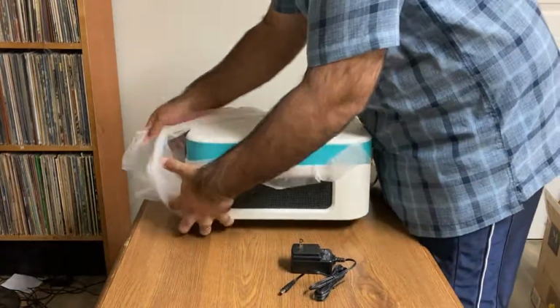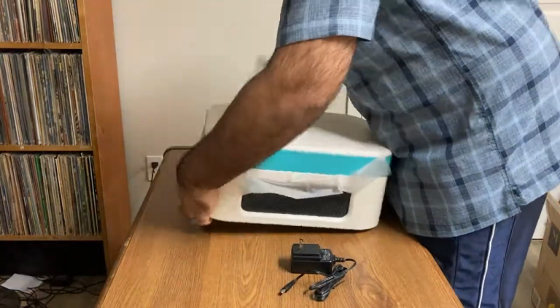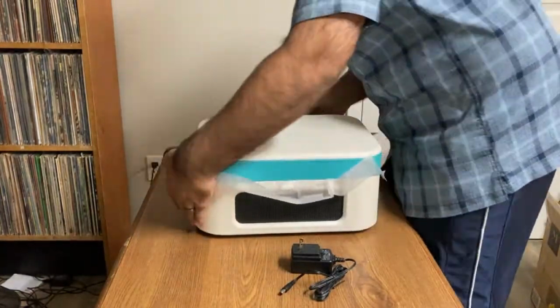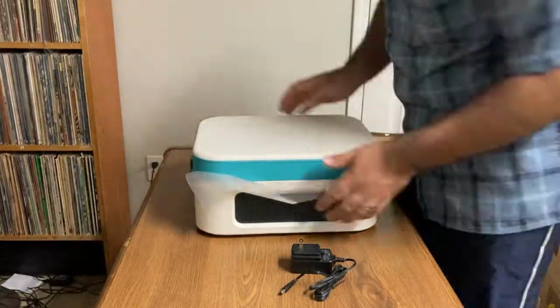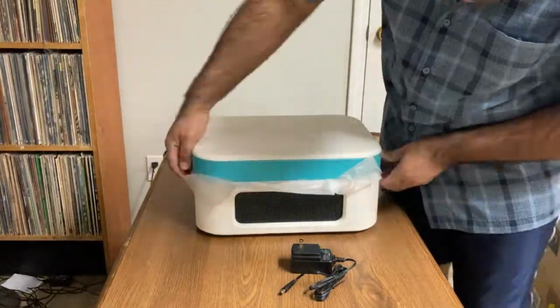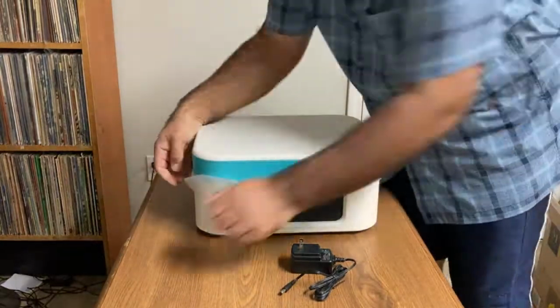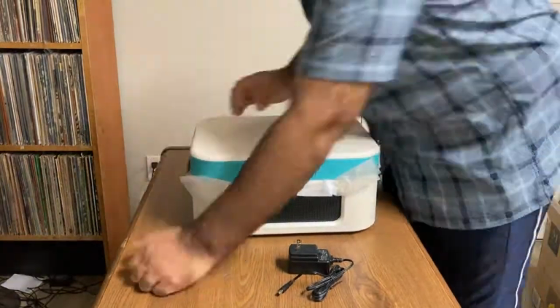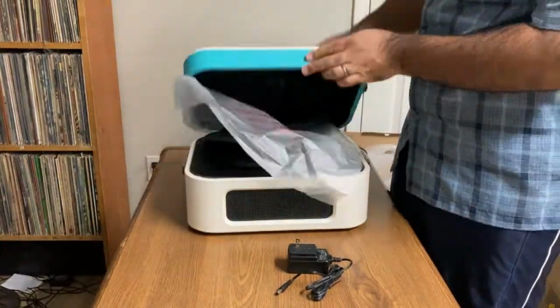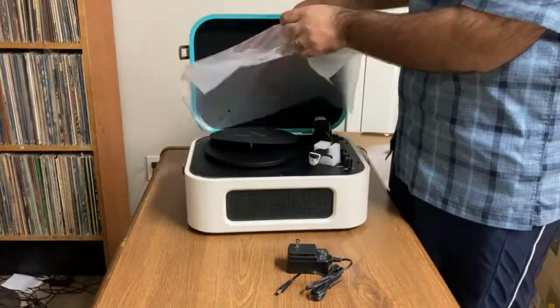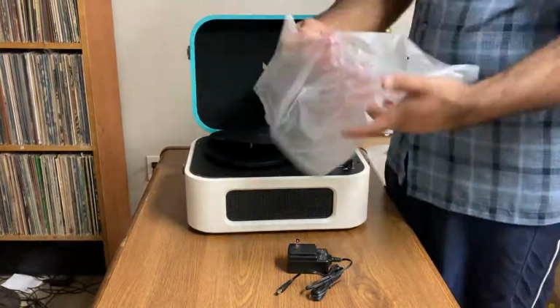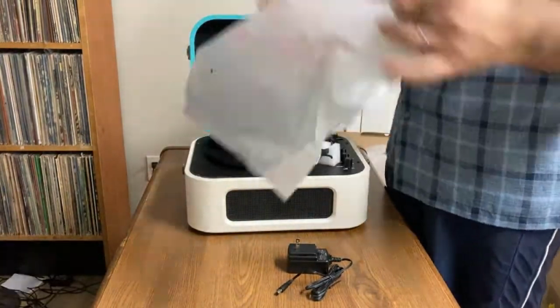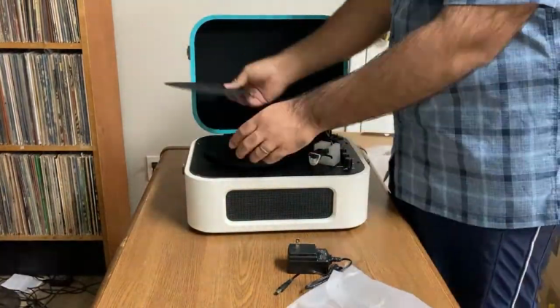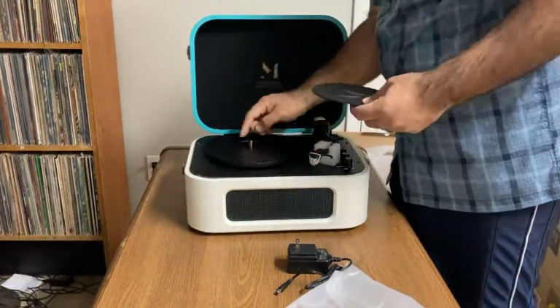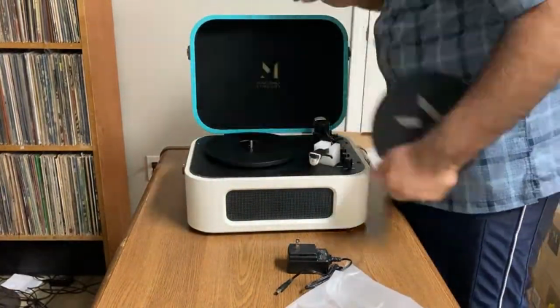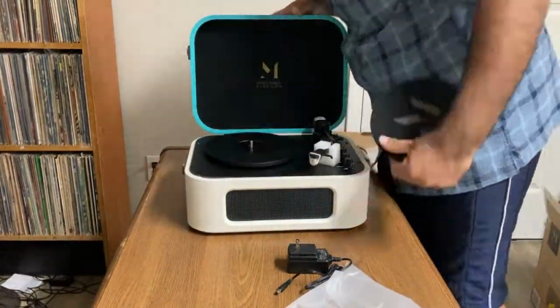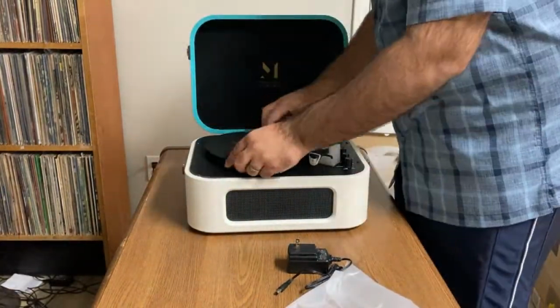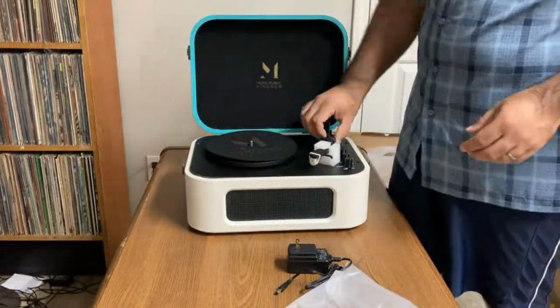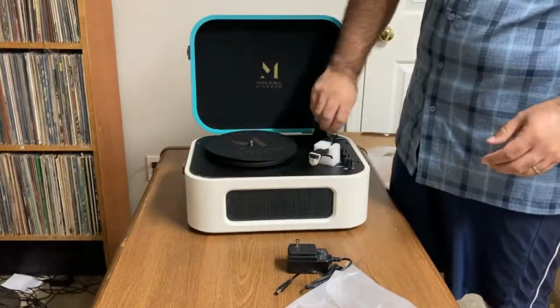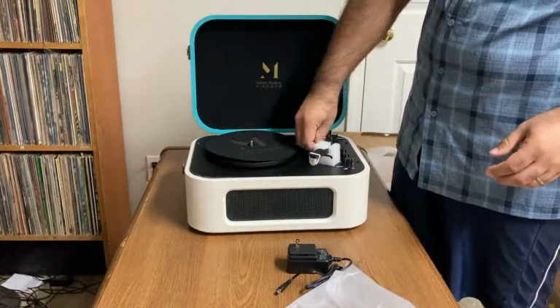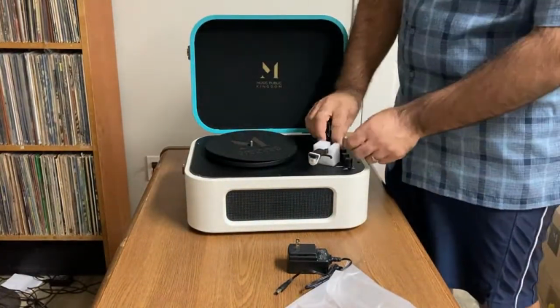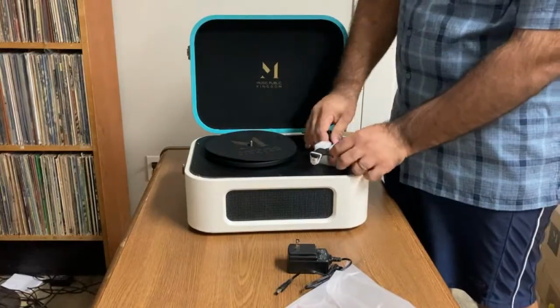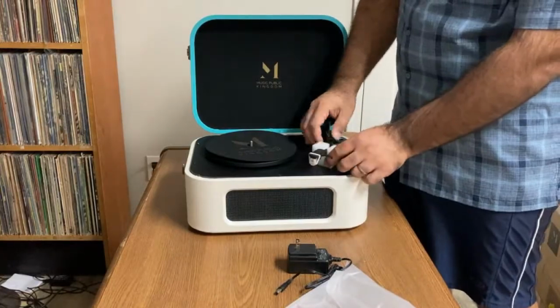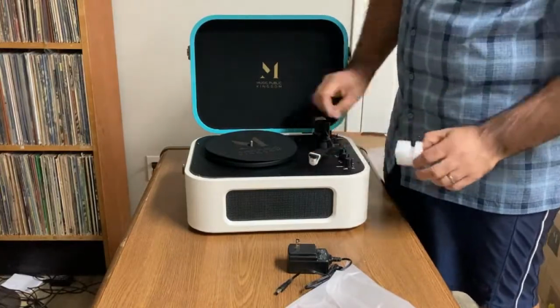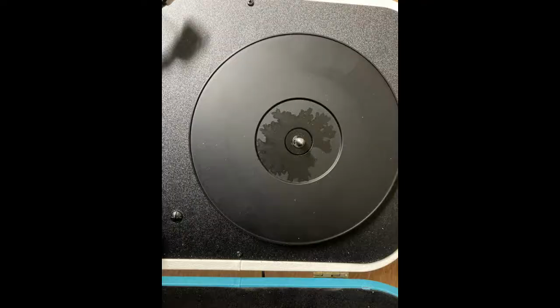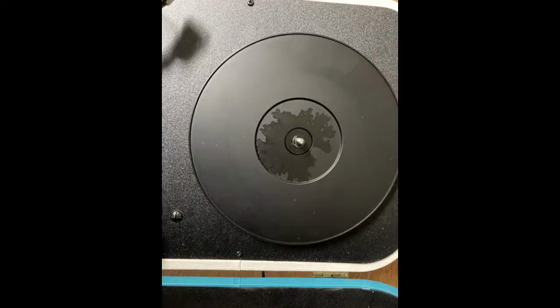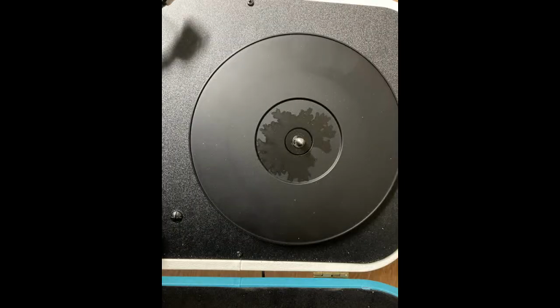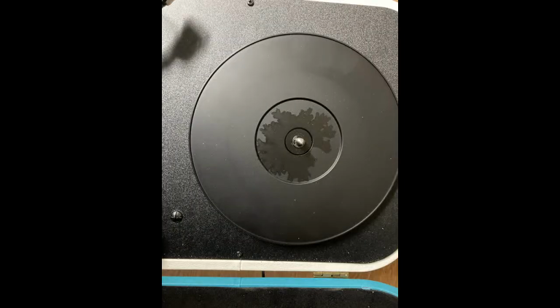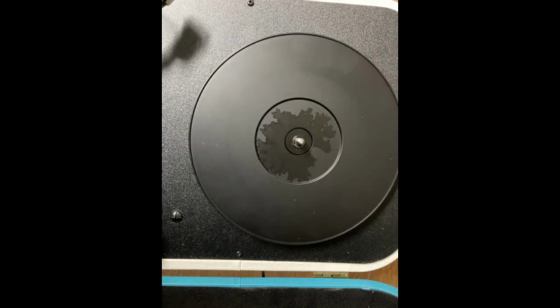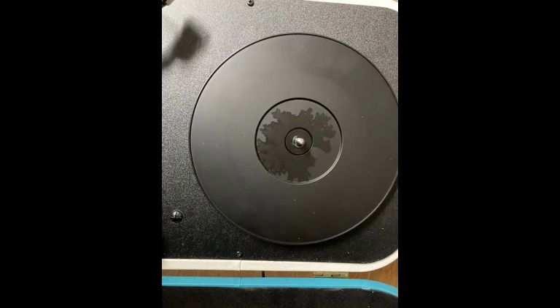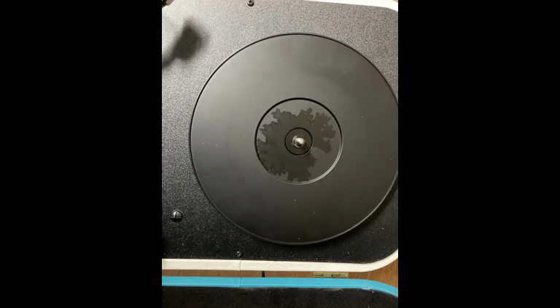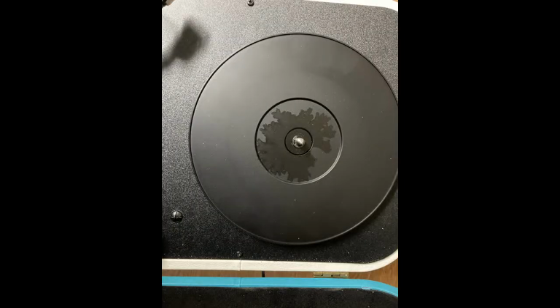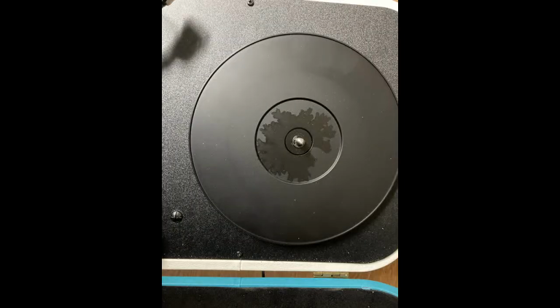I really like the color scheme of this. It's got some nice brass latches and it feels pretty heavy. It comes with a foam mat. The only thing I didn't like — there was some discoloration on the top of the platter — but other than that, it's pretty good.